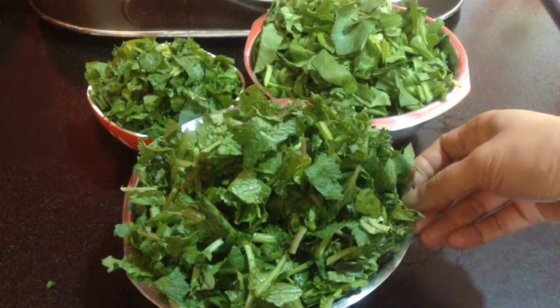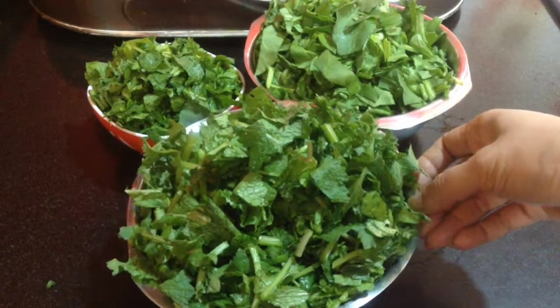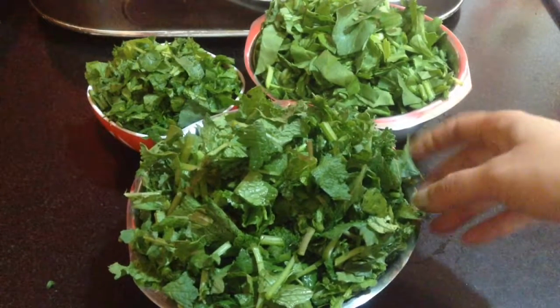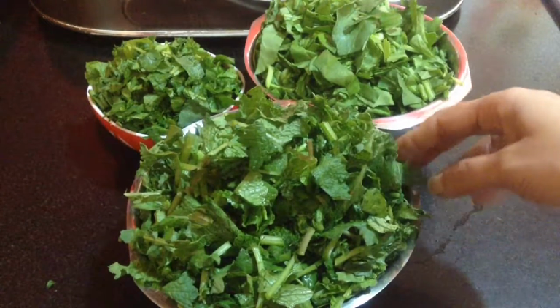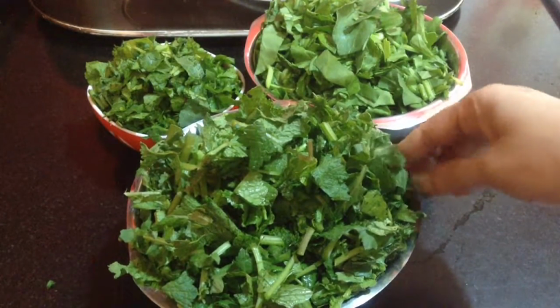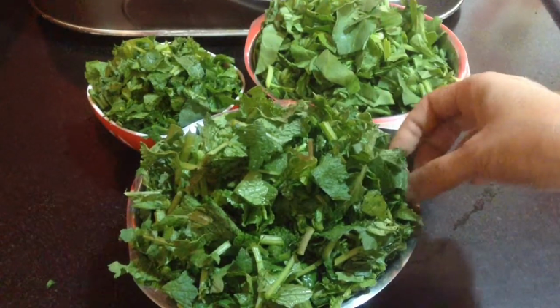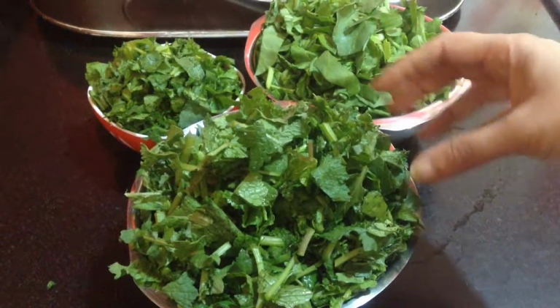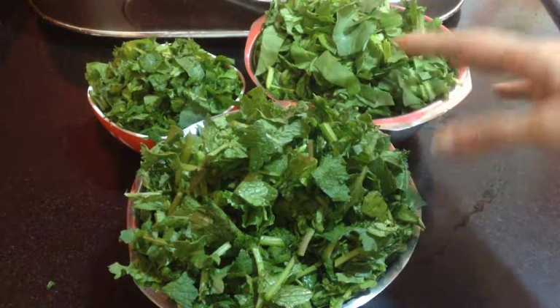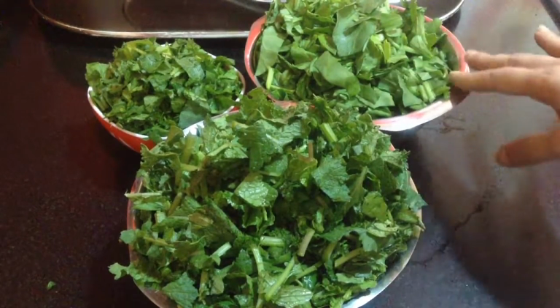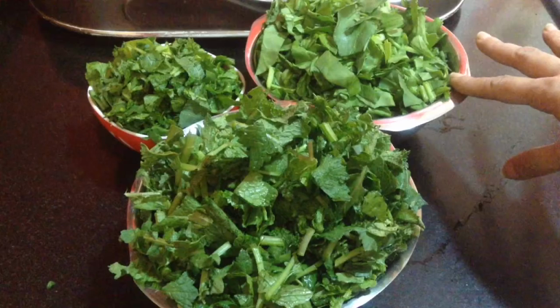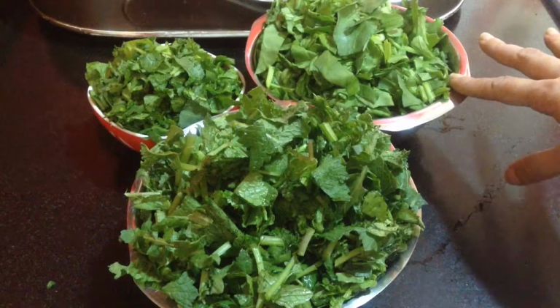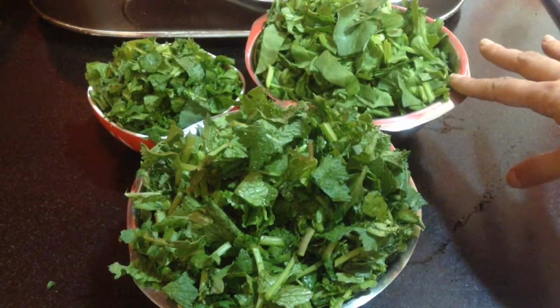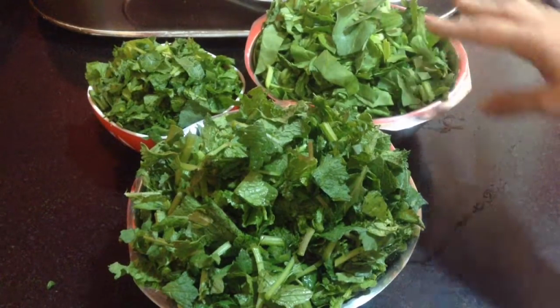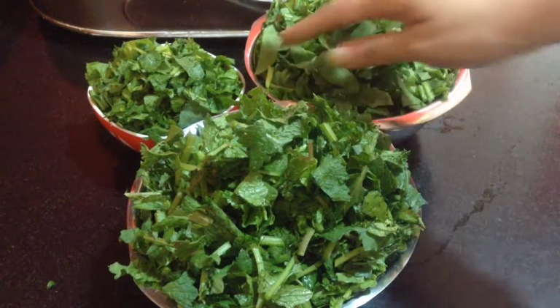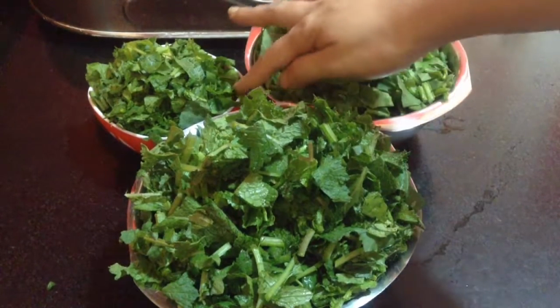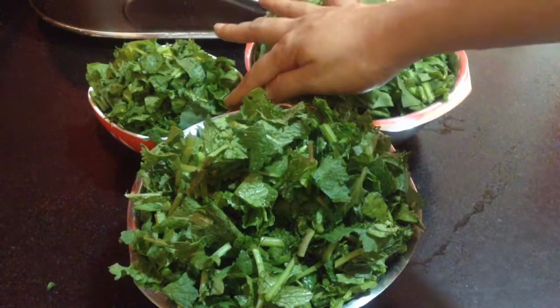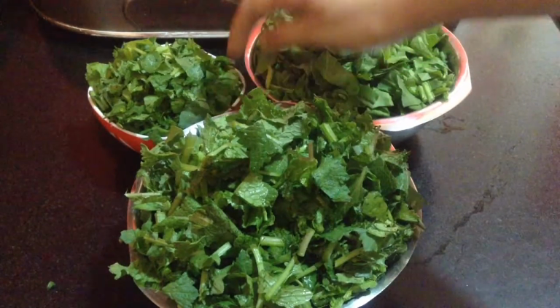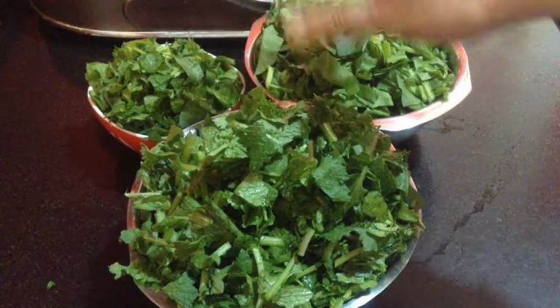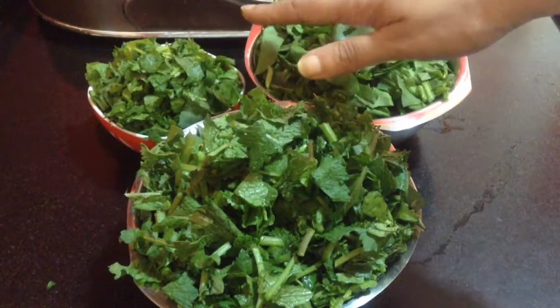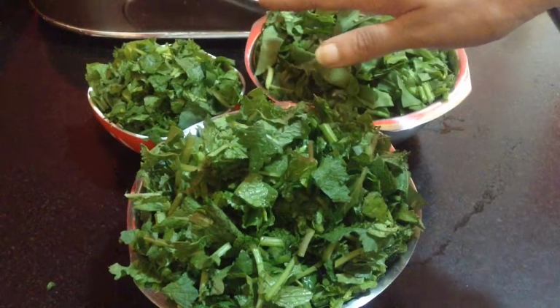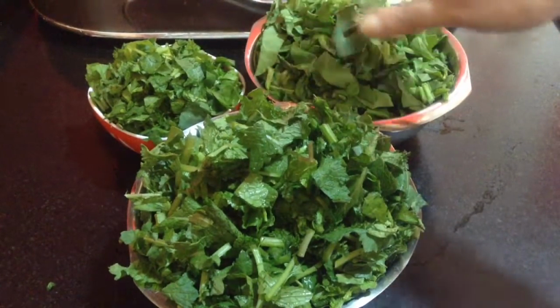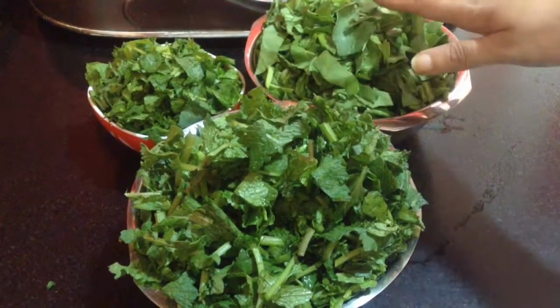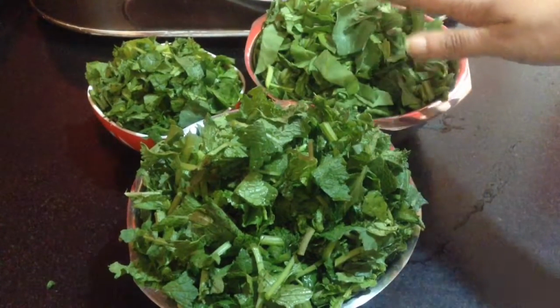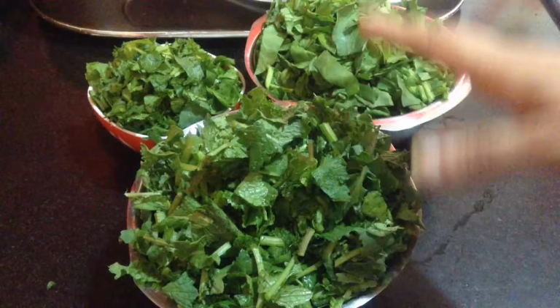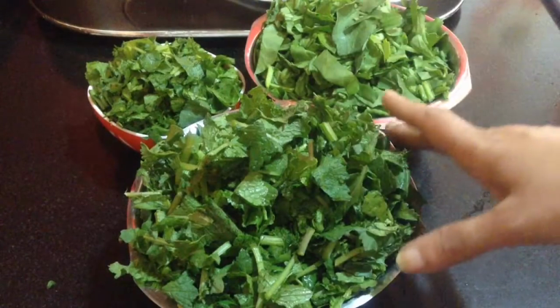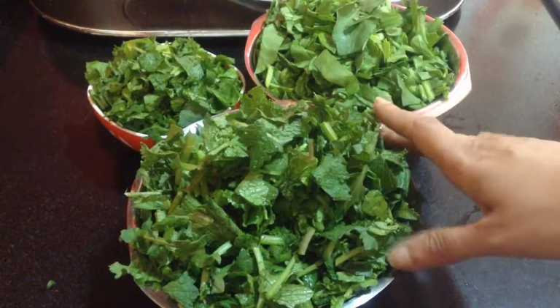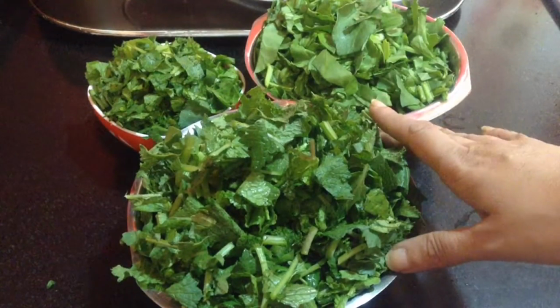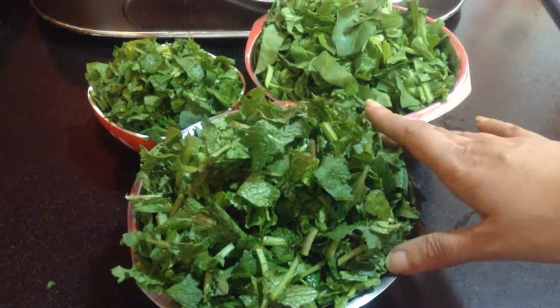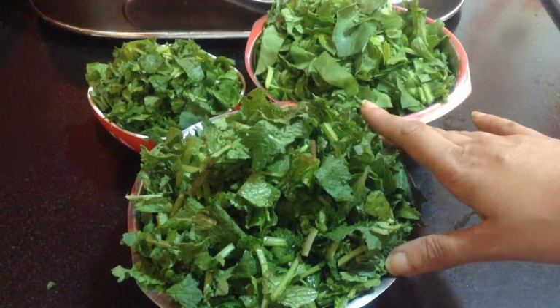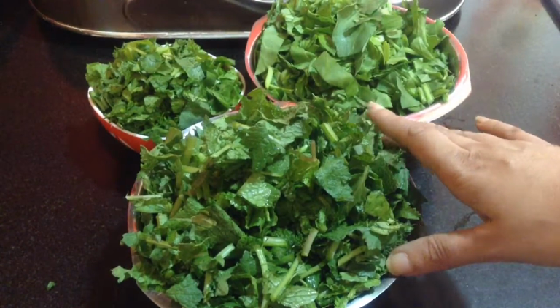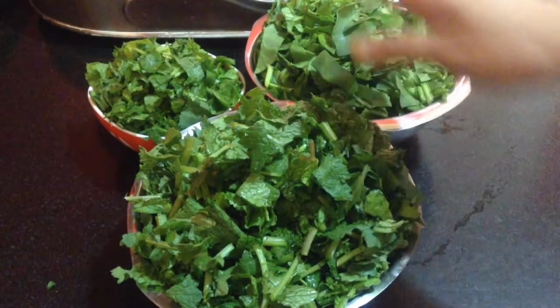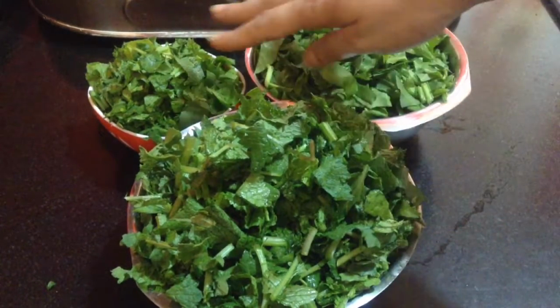To make sarsoka saag, I have taken one big bowl of sarsoka saag which I have chopped, and then one bowl of spinach leaves and one bowl of bathwa.